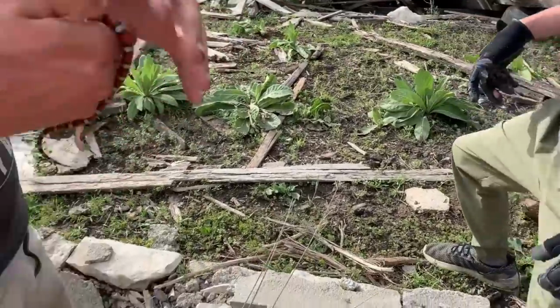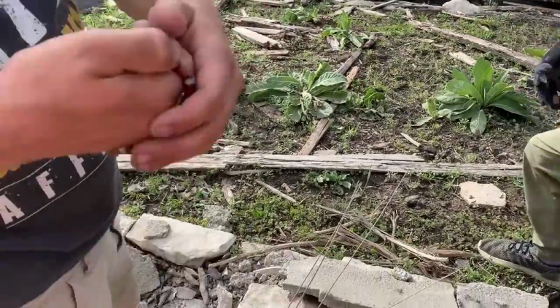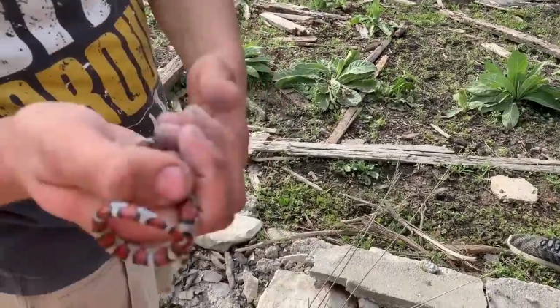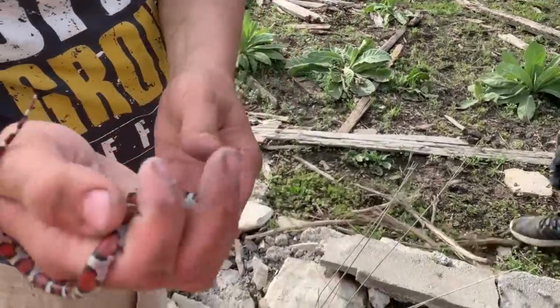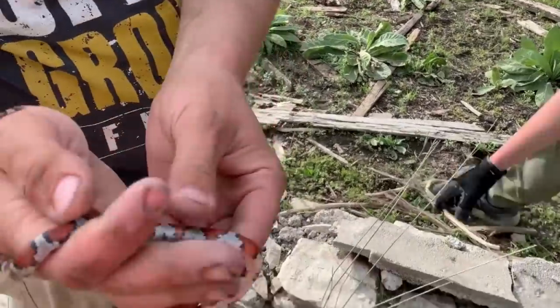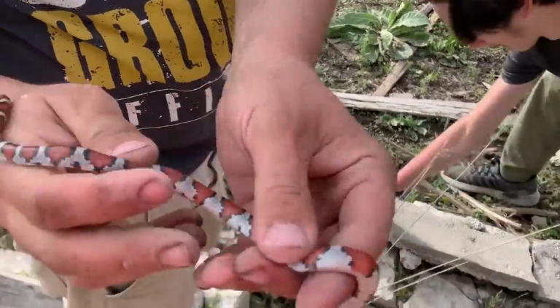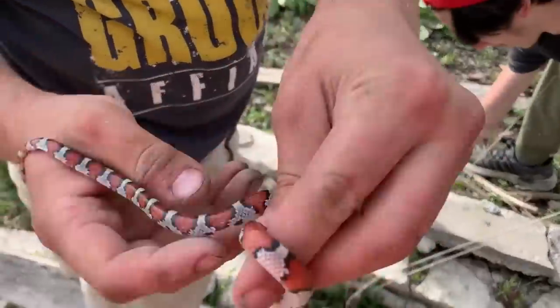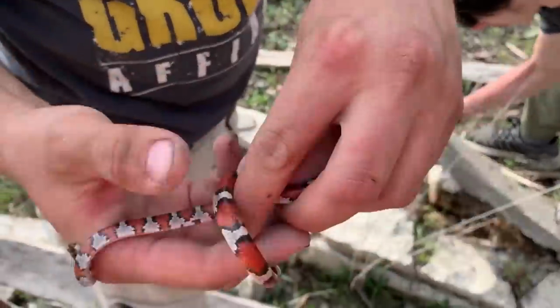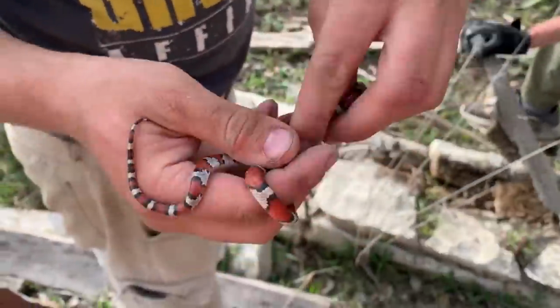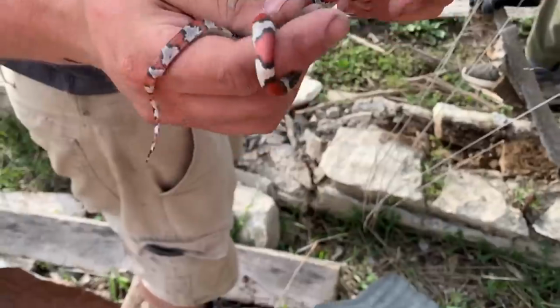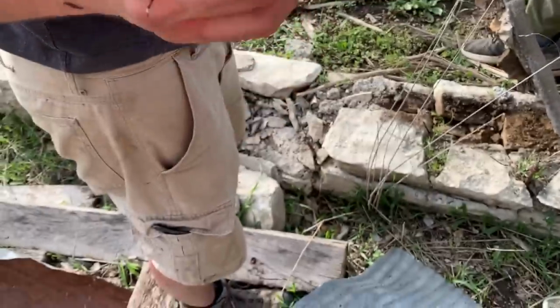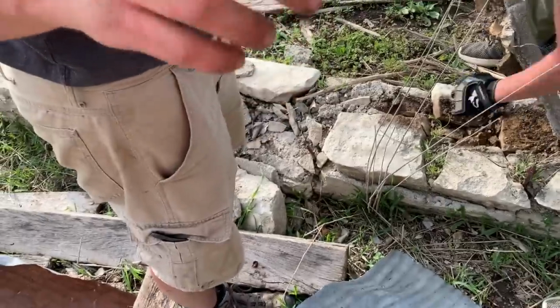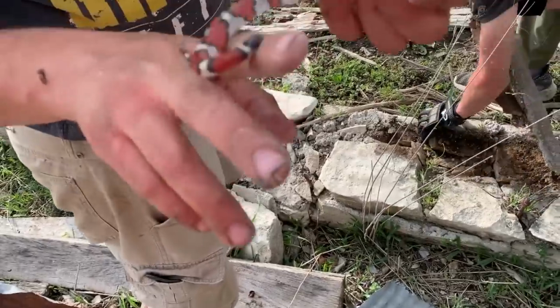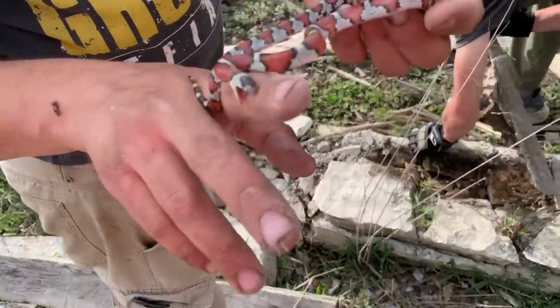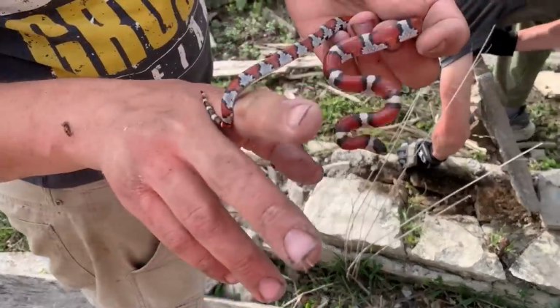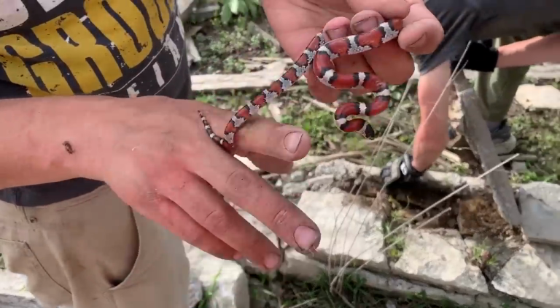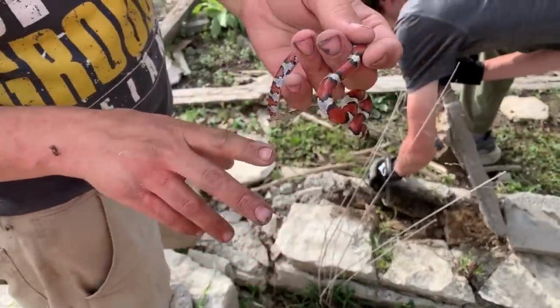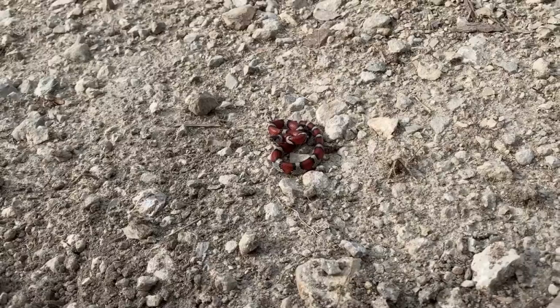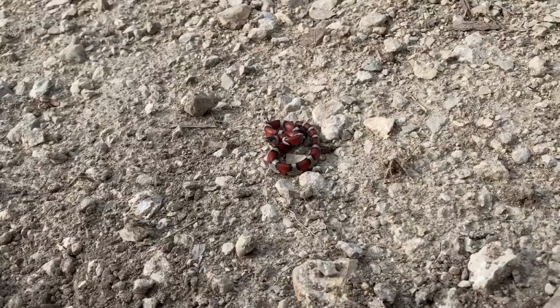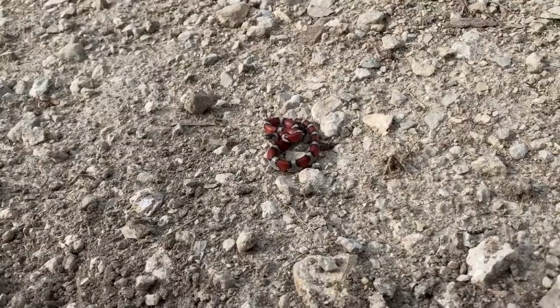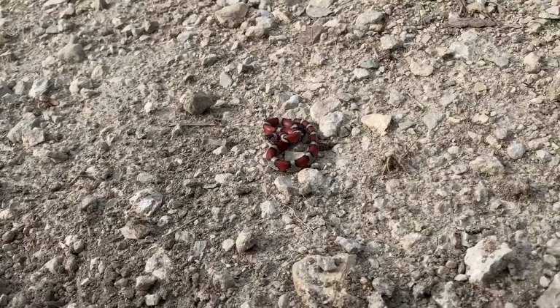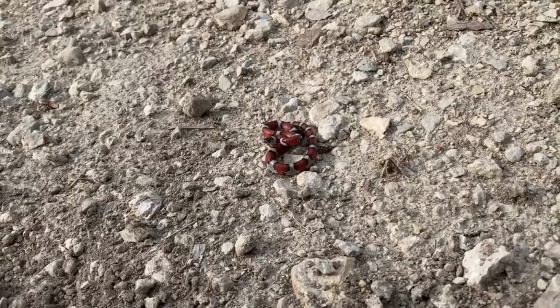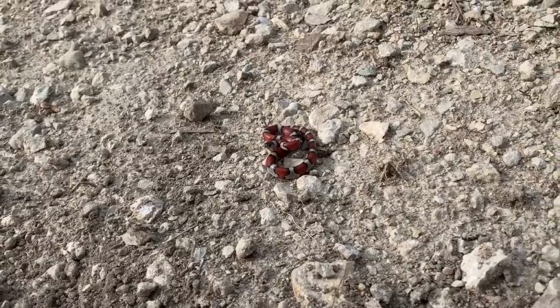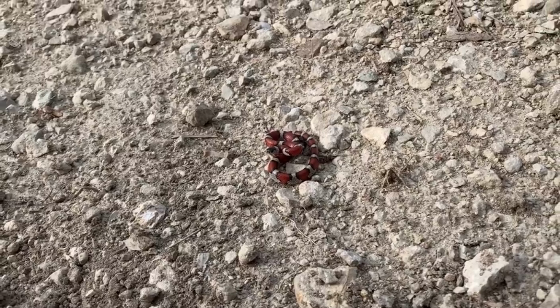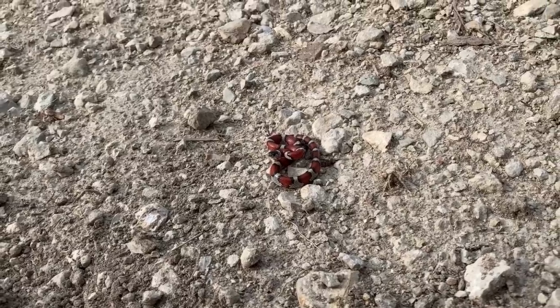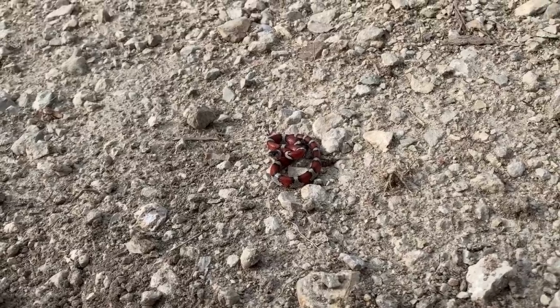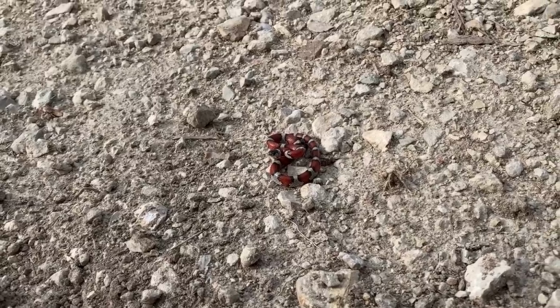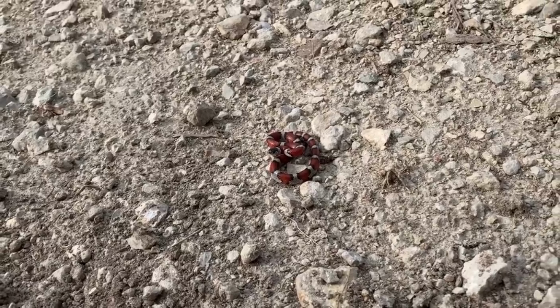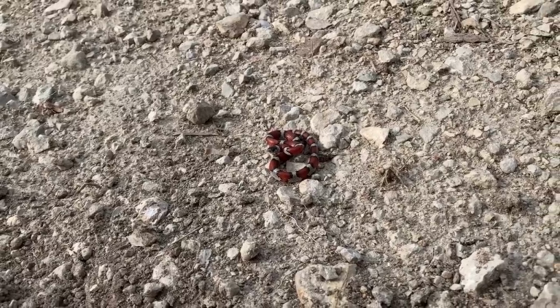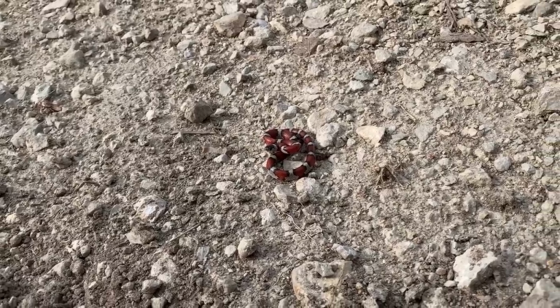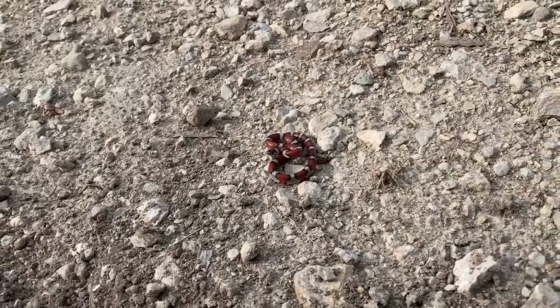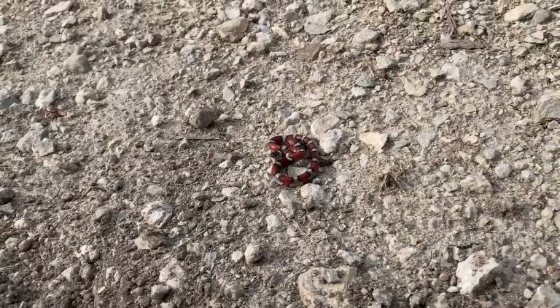Nice milk of the day — what number is that, 17, right? Very nice. That is milk snake number 17 for the day.